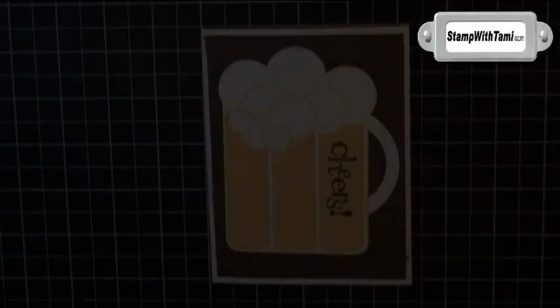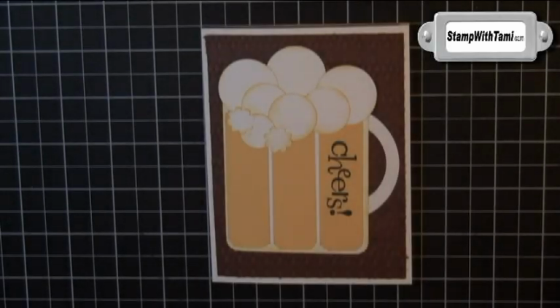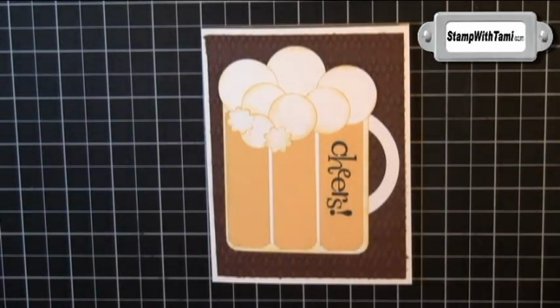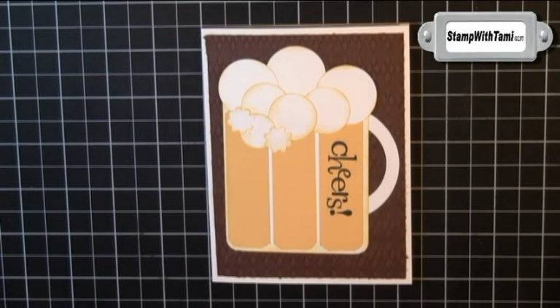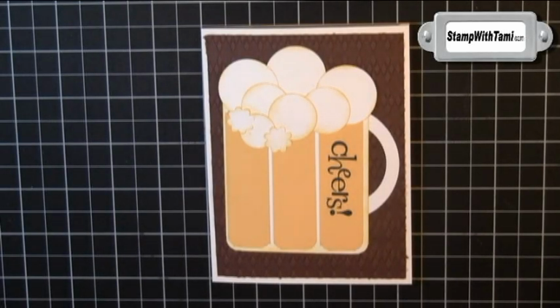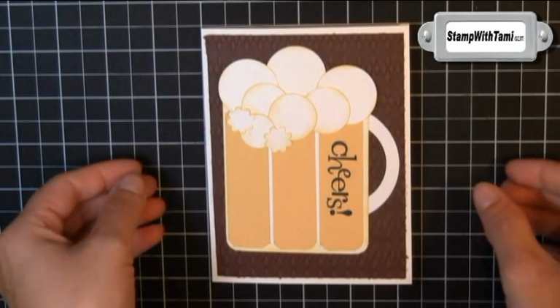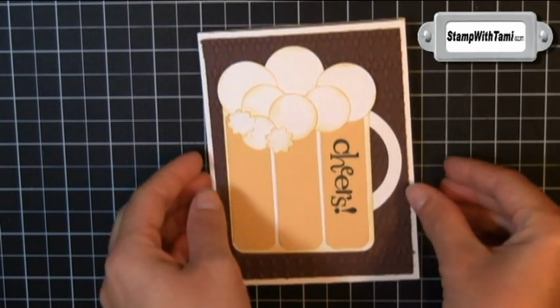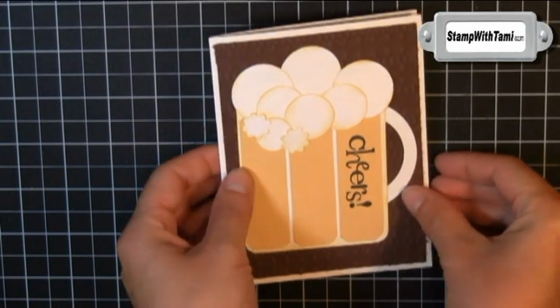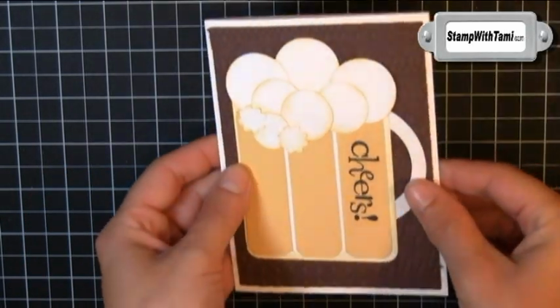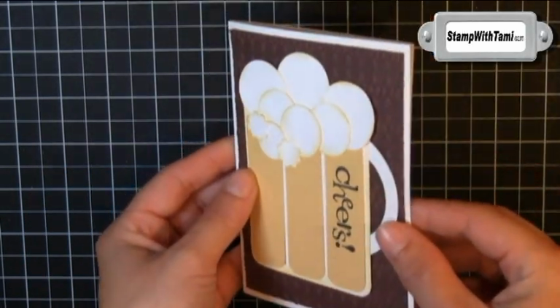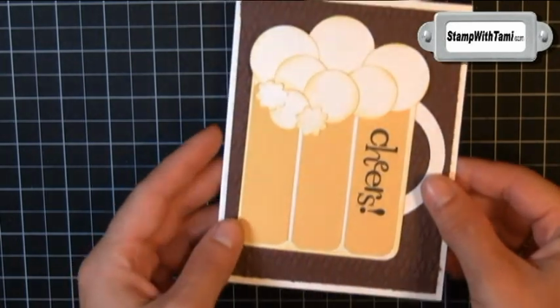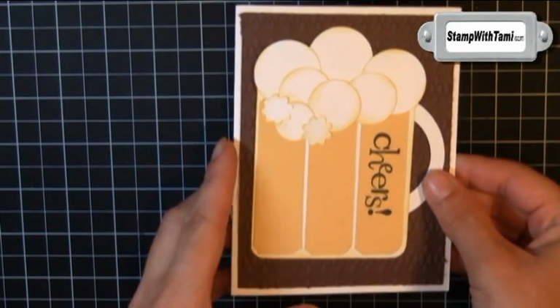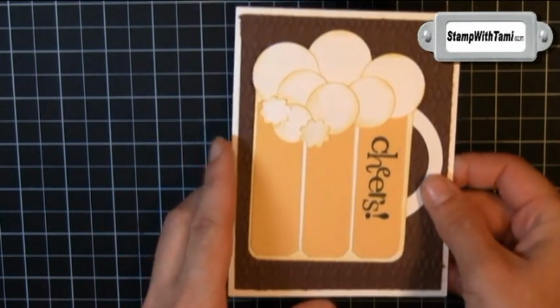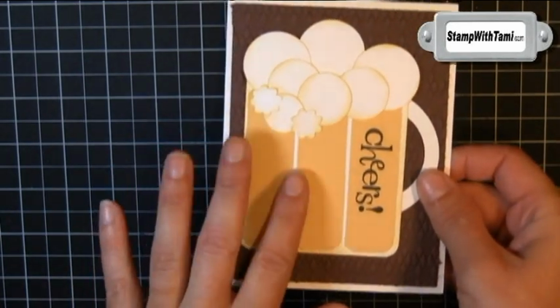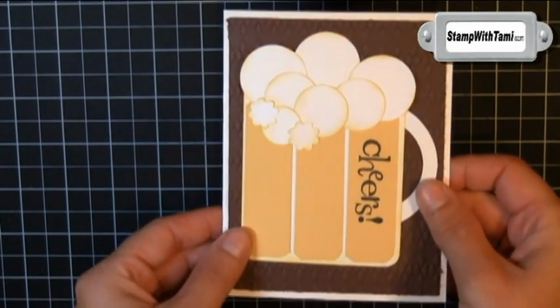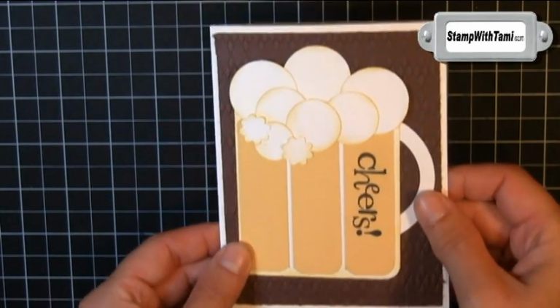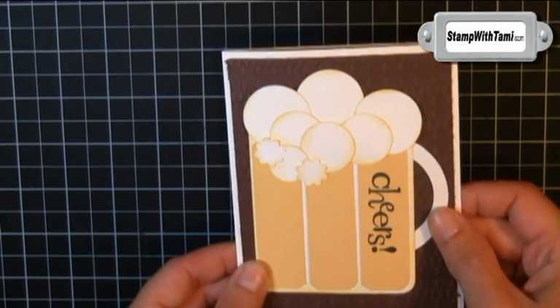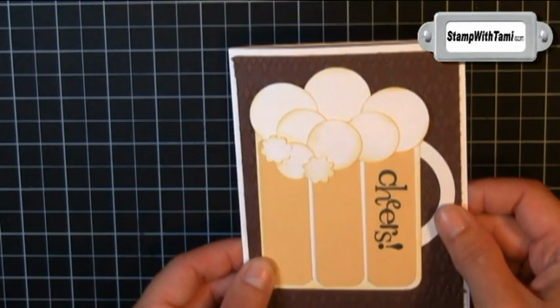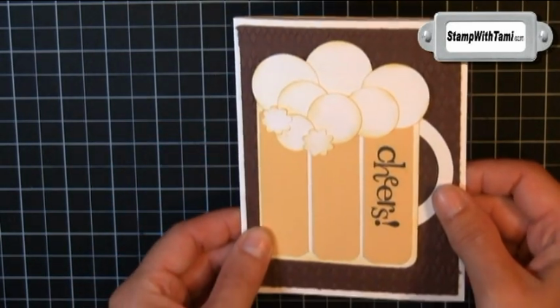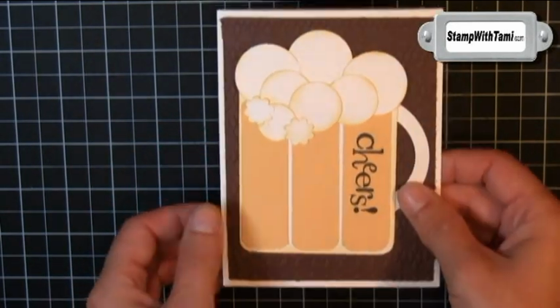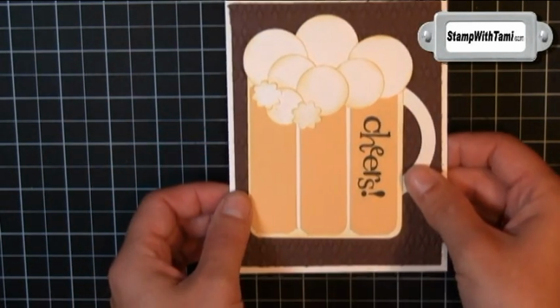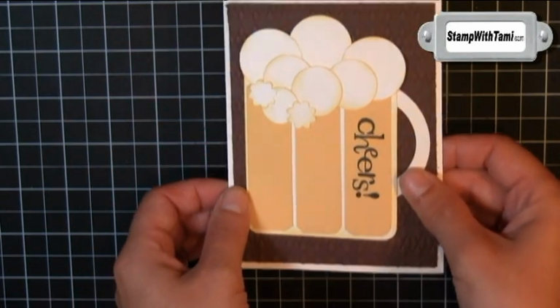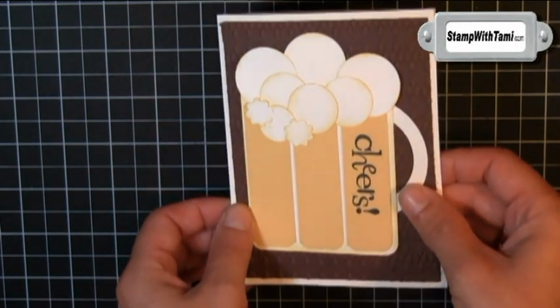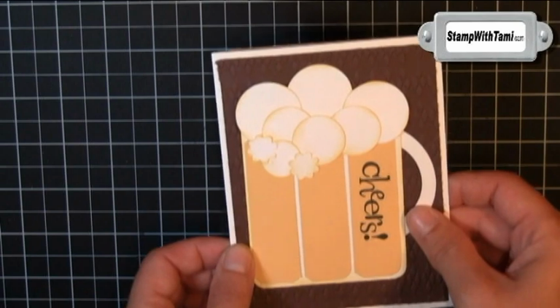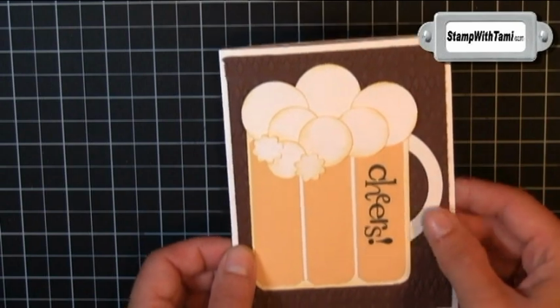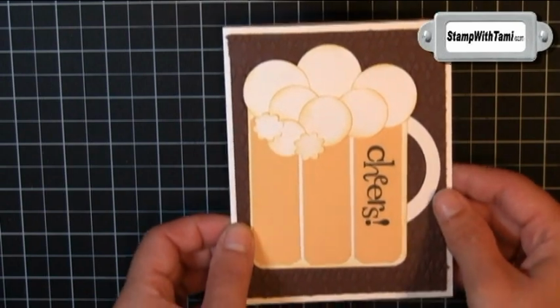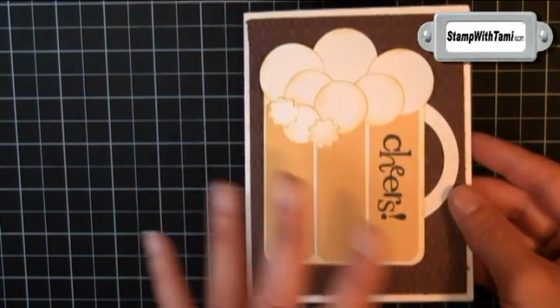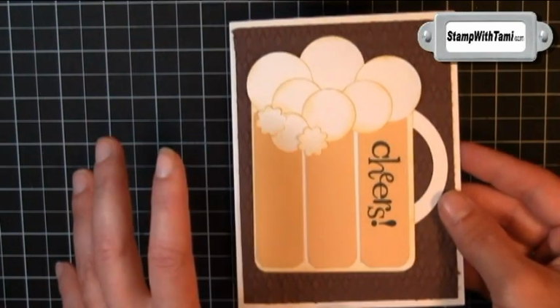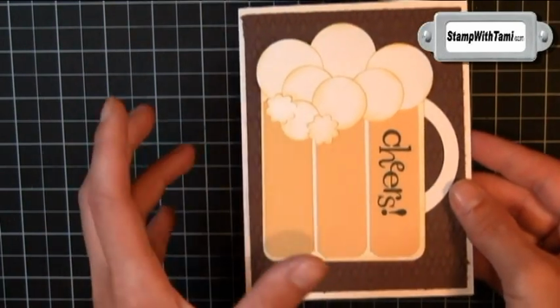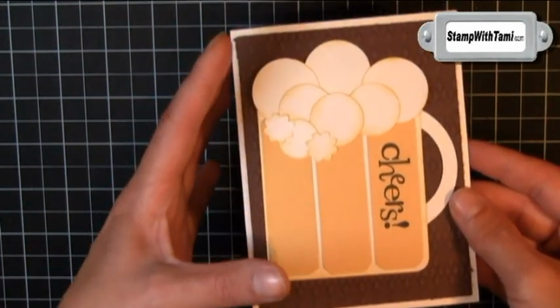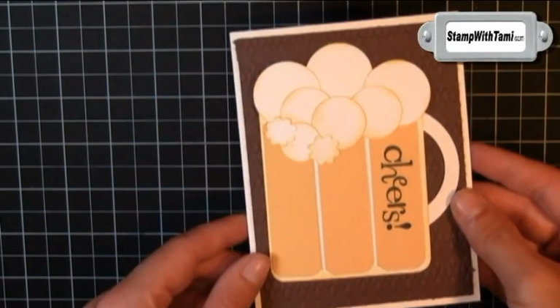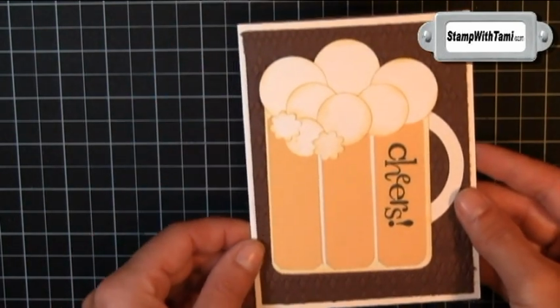Thanks for joining me today. With Father's Day coming up this weekend, I was thinking of some really fun masculine cards, and this one was just phenomenal. The idea came to me from my friend Ellen Quinton. I just love the little beer mug — very fun.